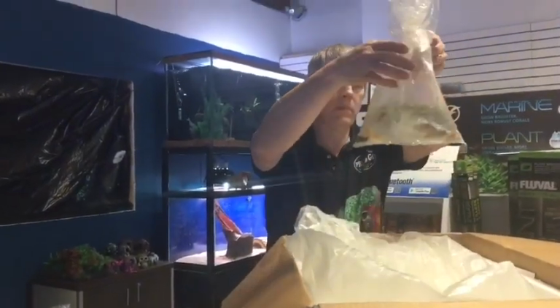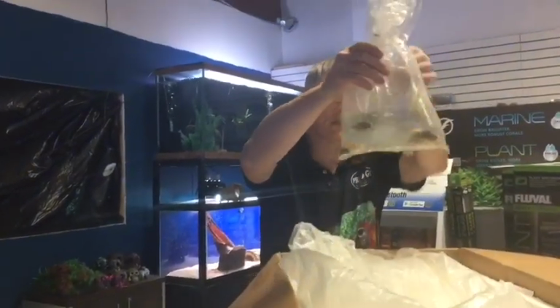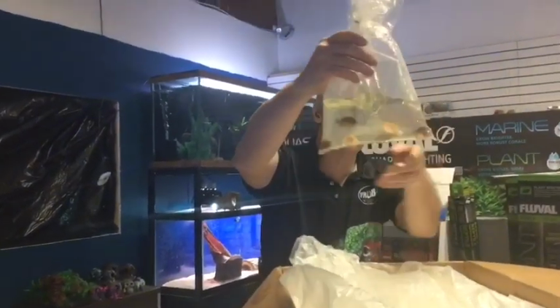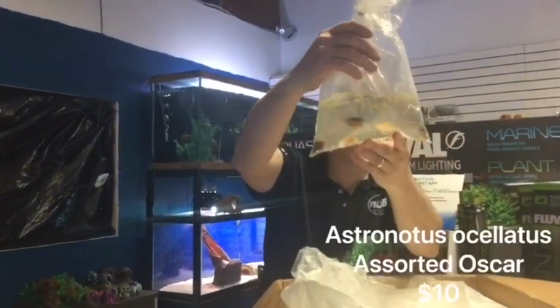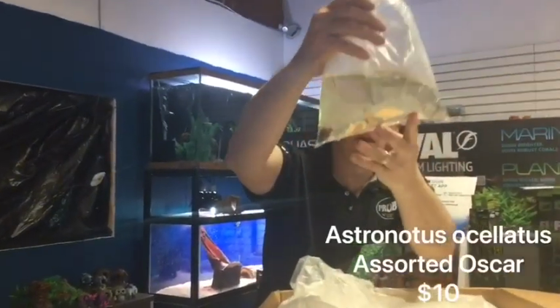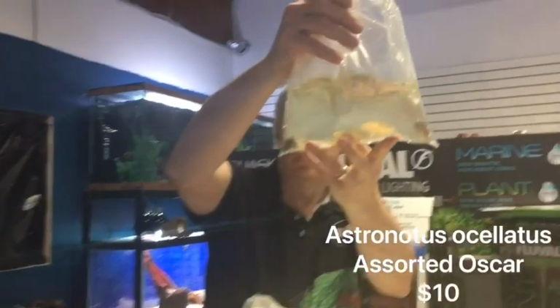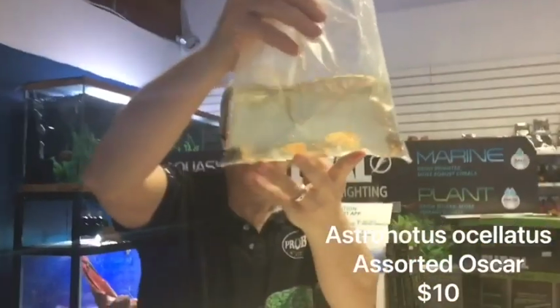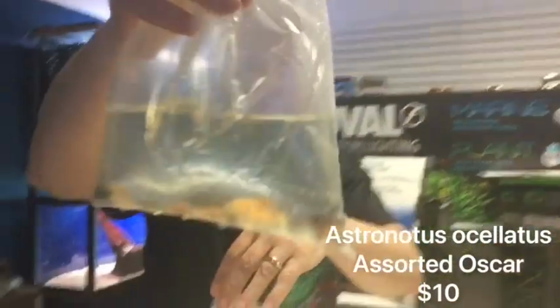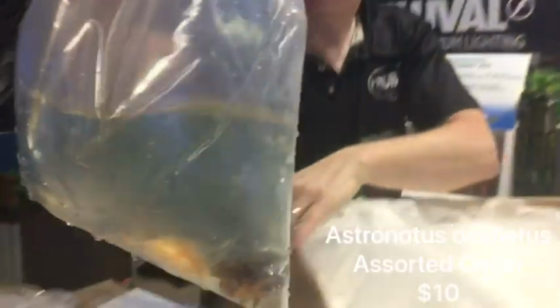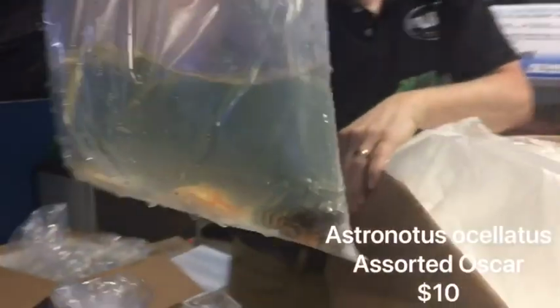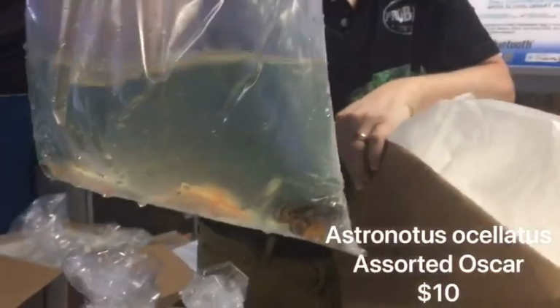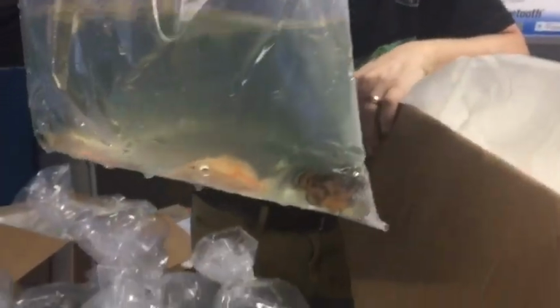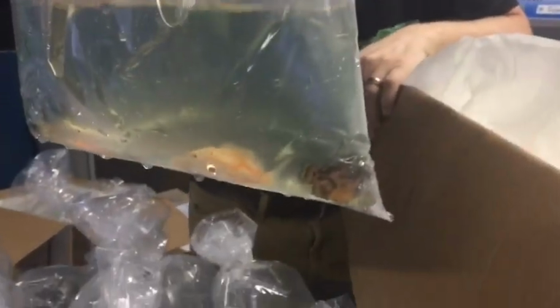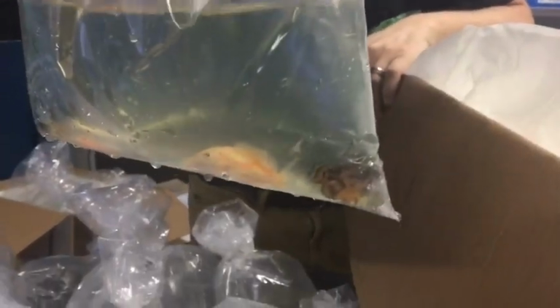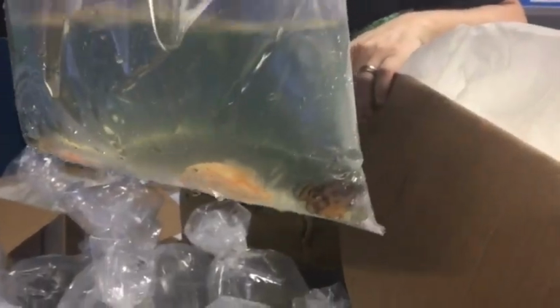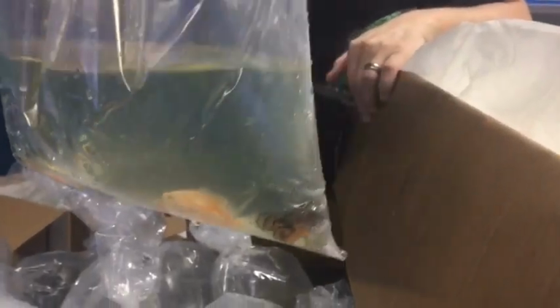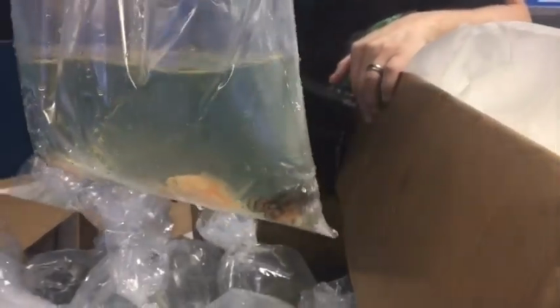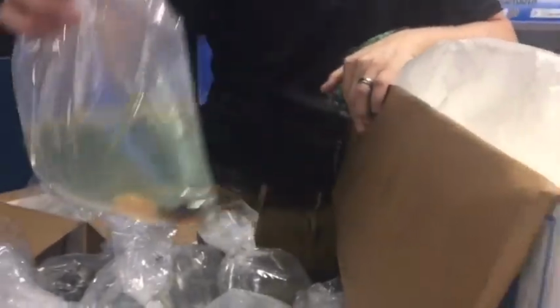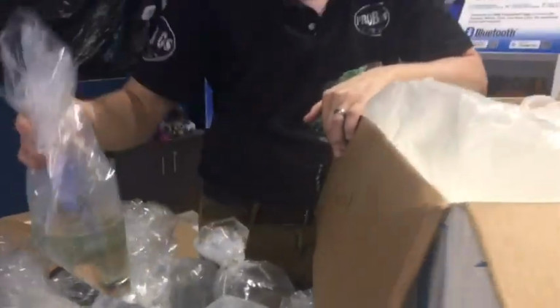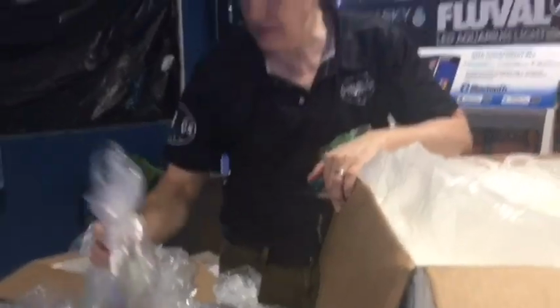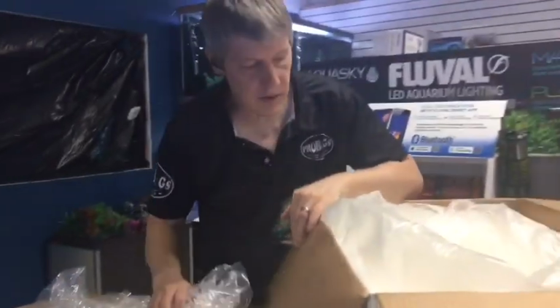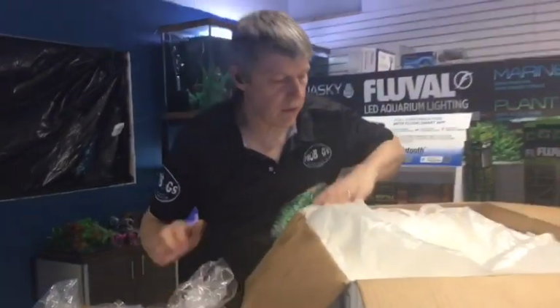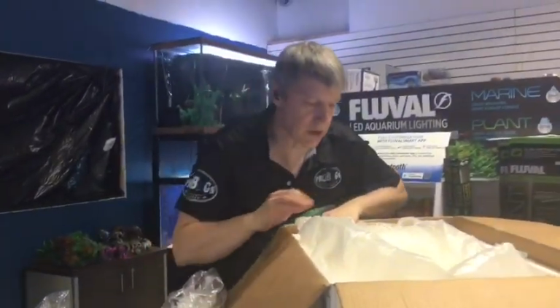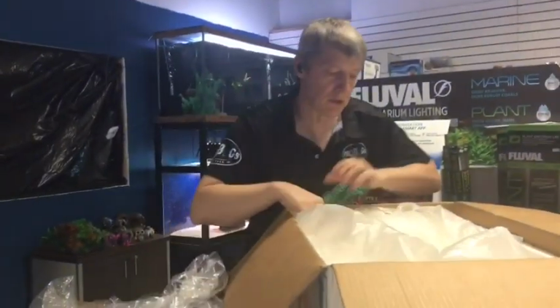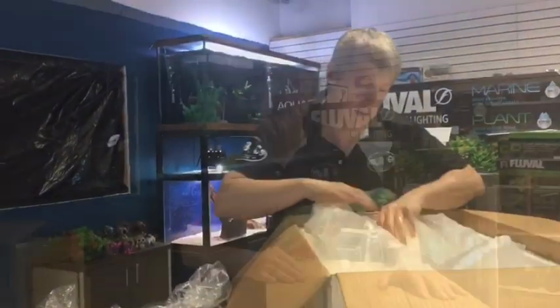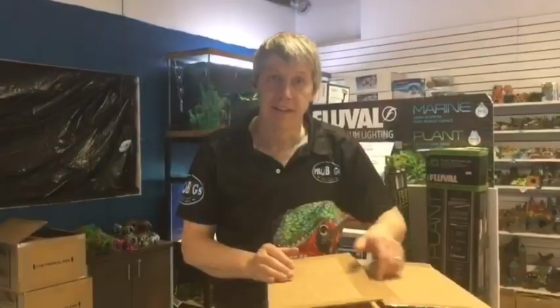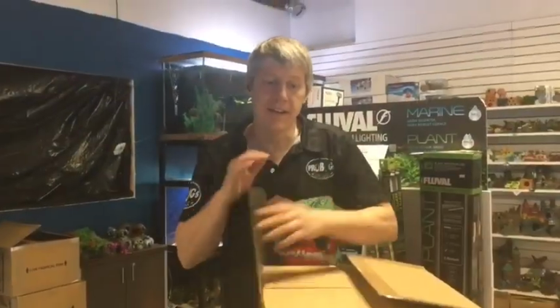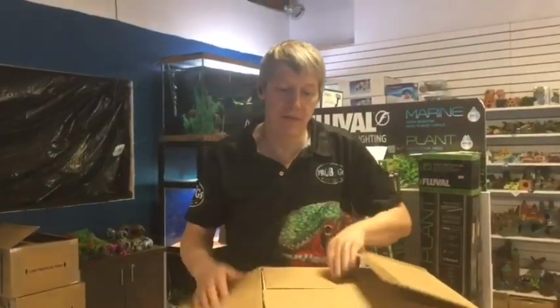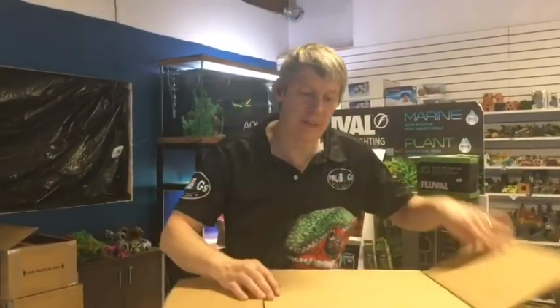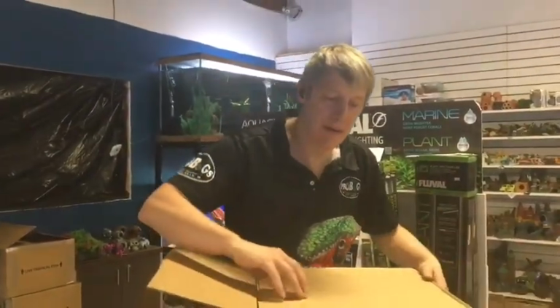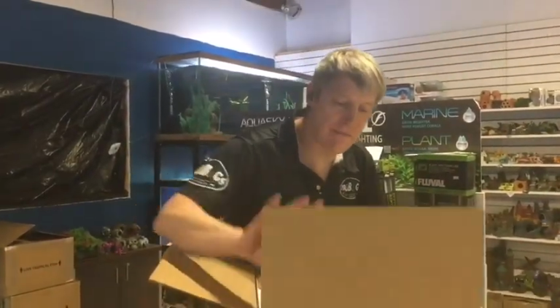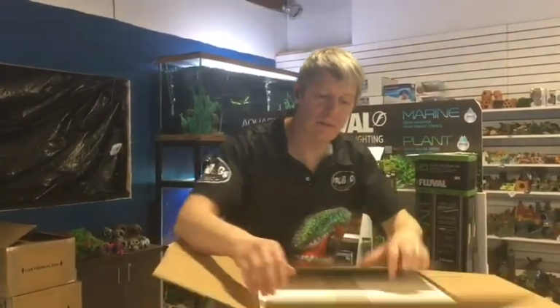Some Oscars — we stocked a limited number of baby Oscars because we get a ridiculous amount of large Oscars back.